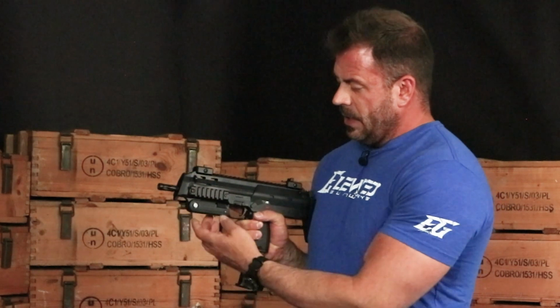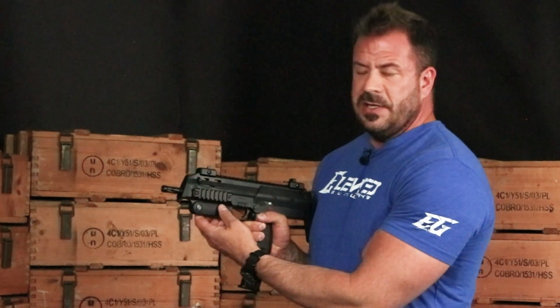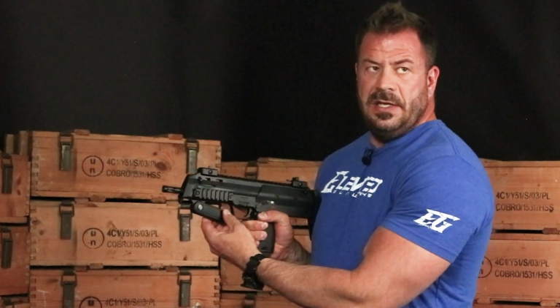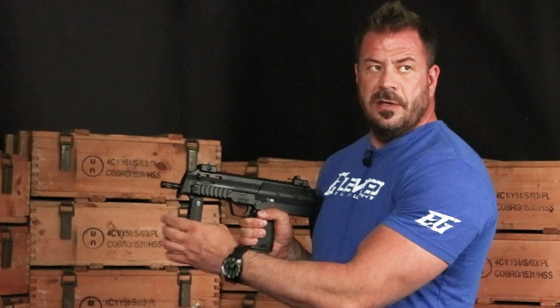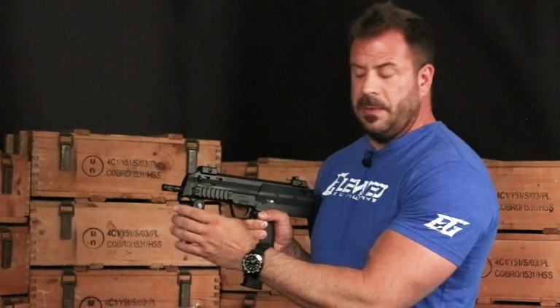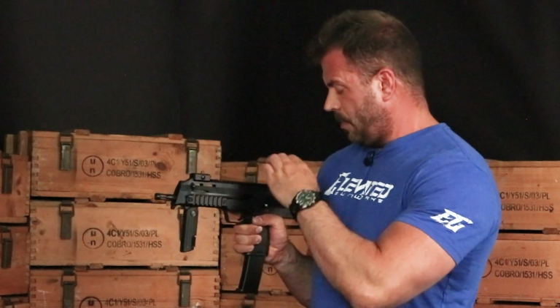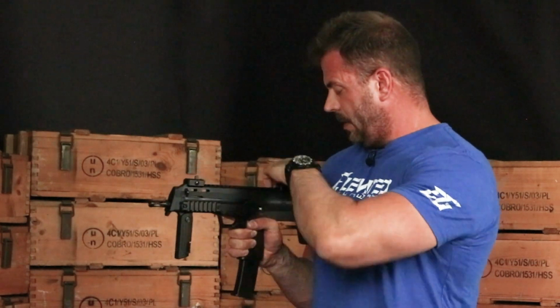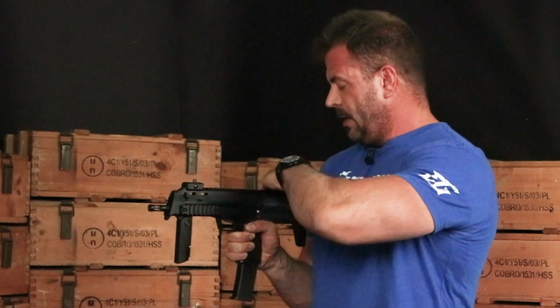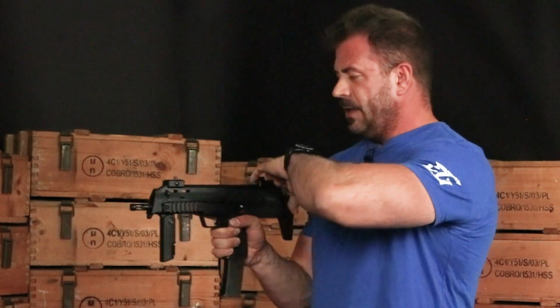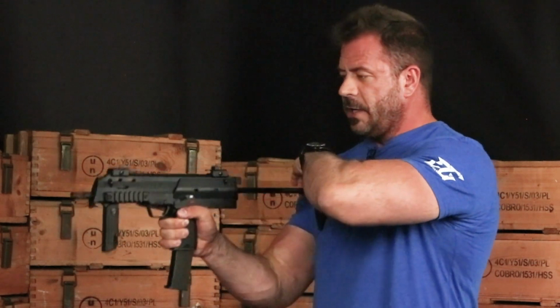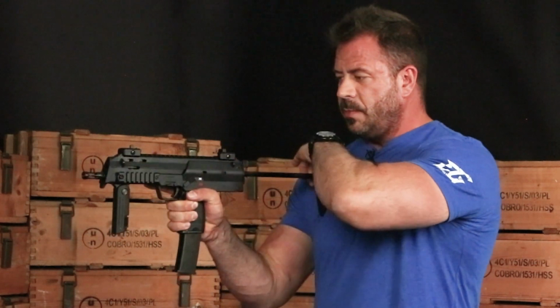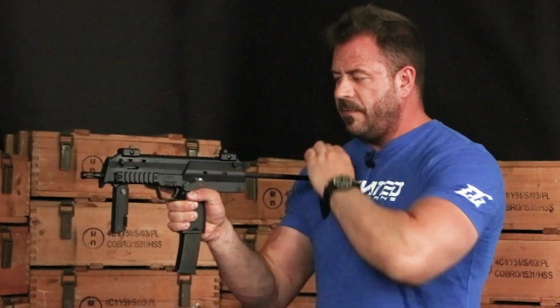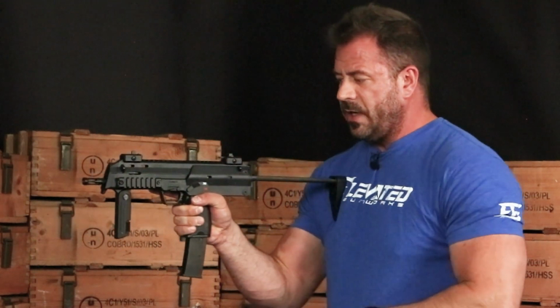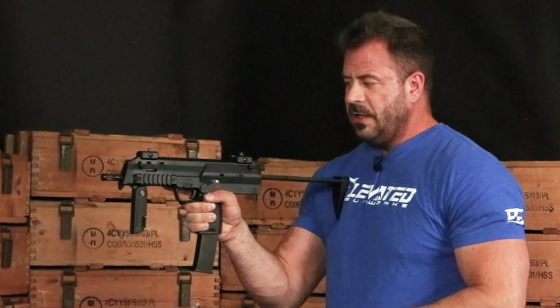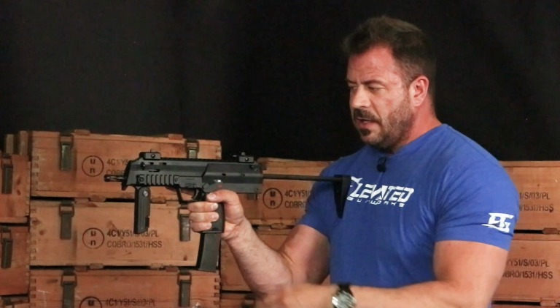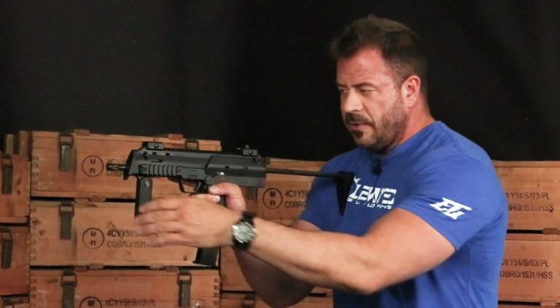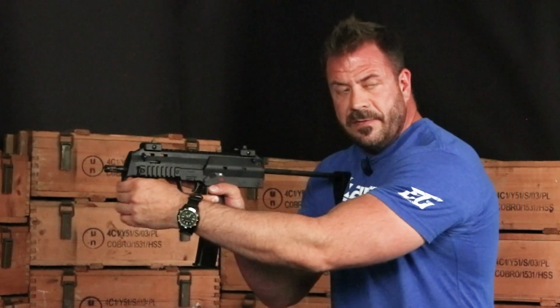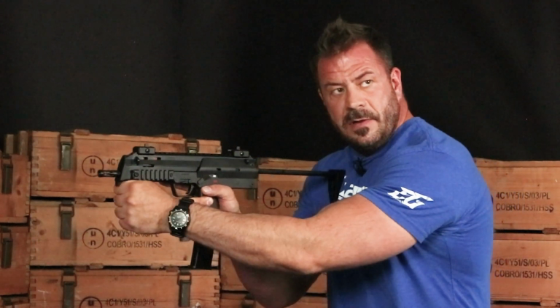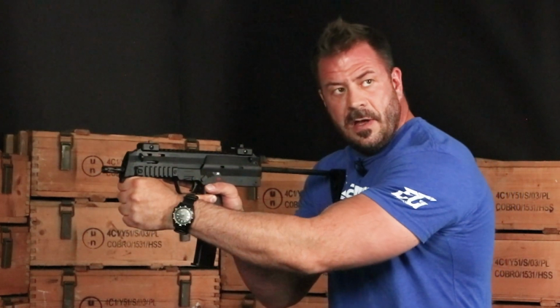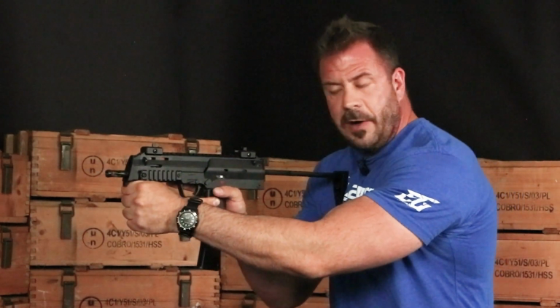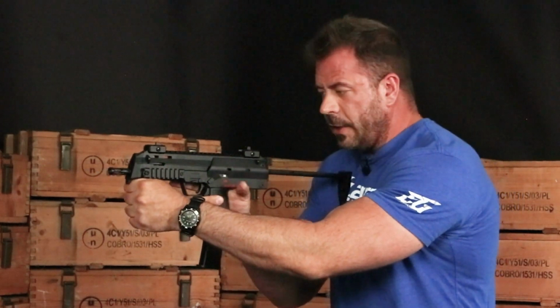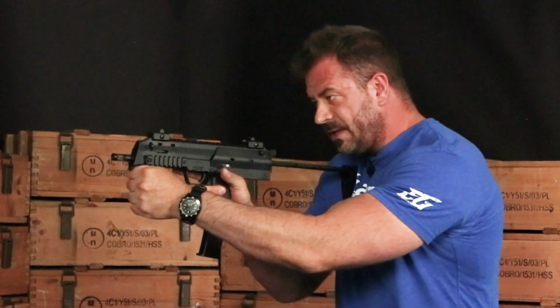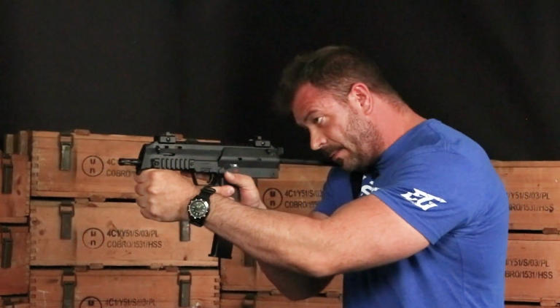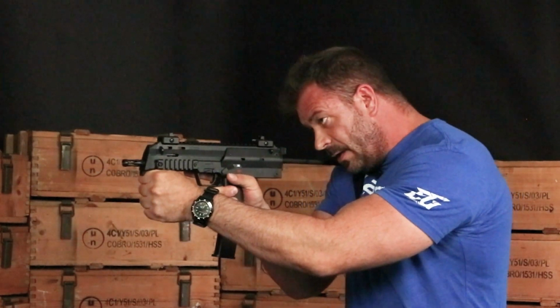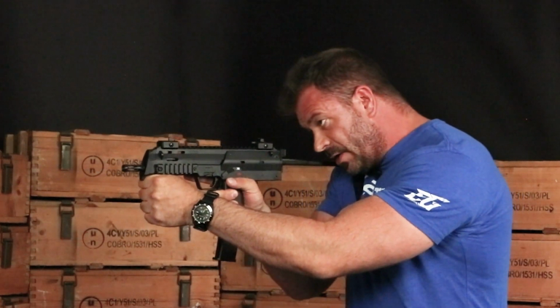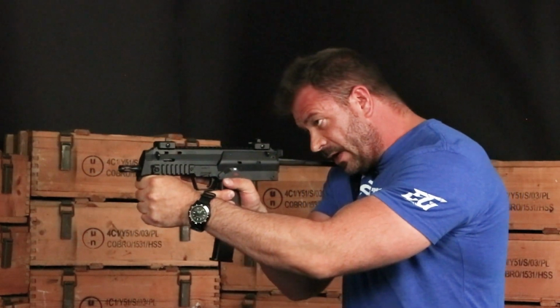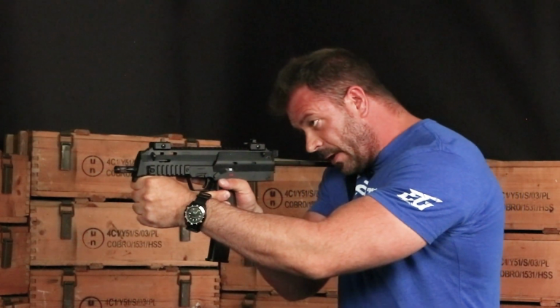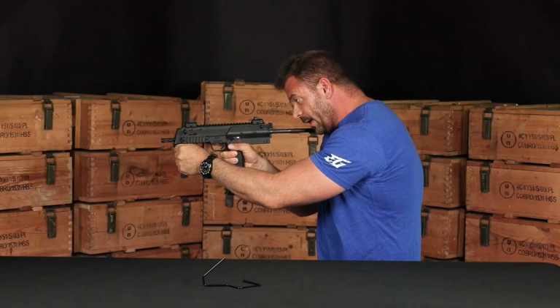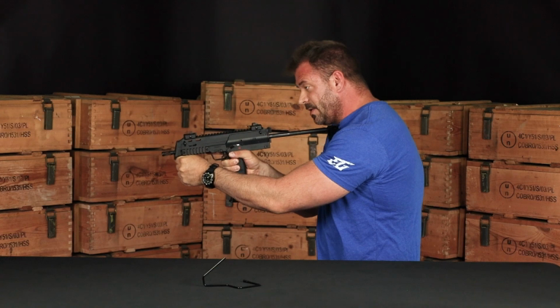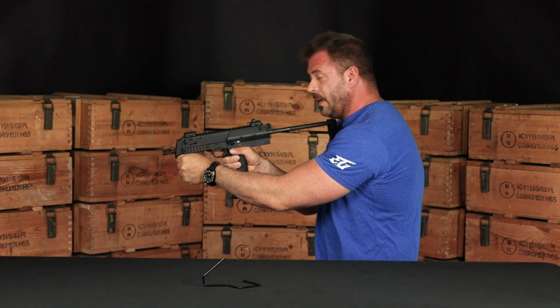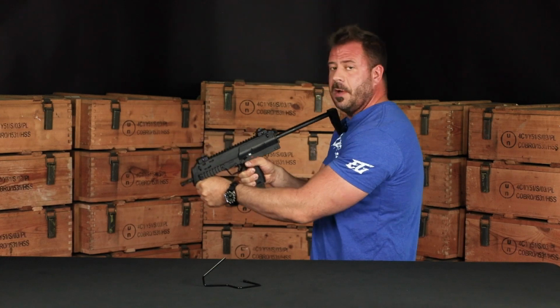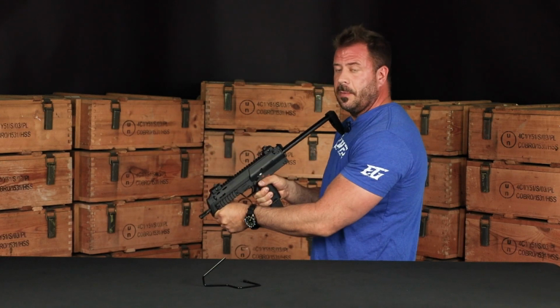As you can see, the grip can be deployed and the stock can be deployed very quickly. And now you have a very ergonomic system that you can engage a threat with ammunition that will penetrate body armor.